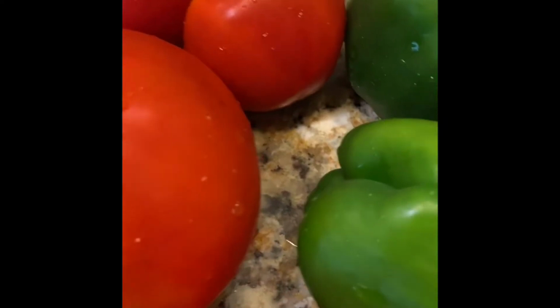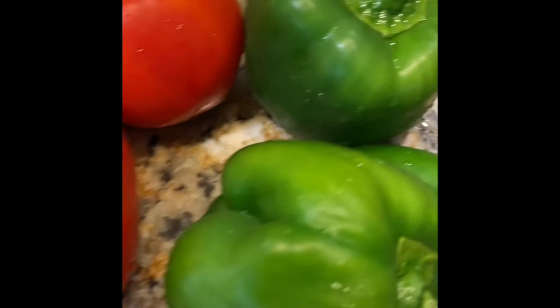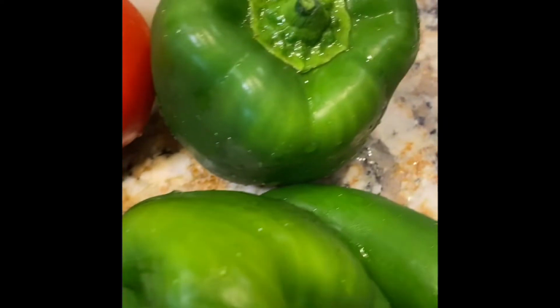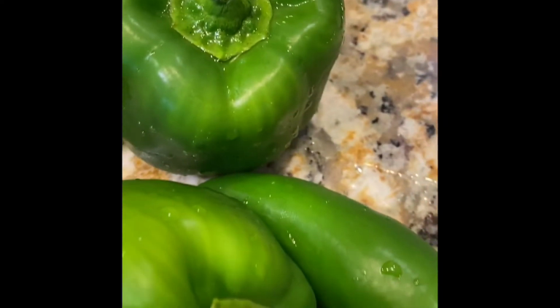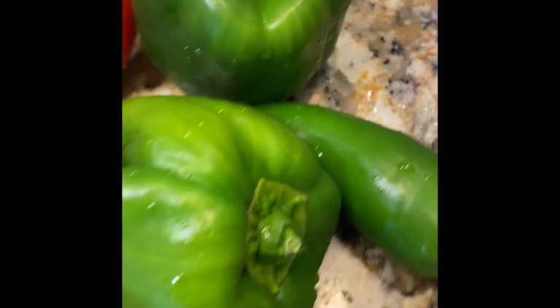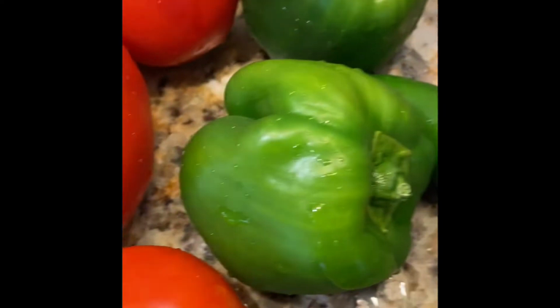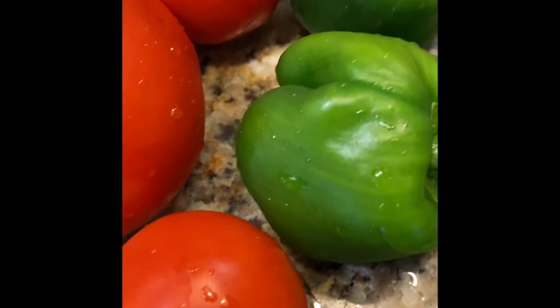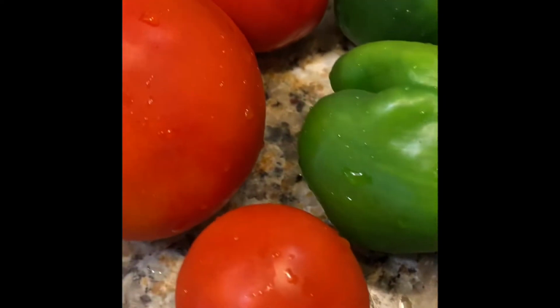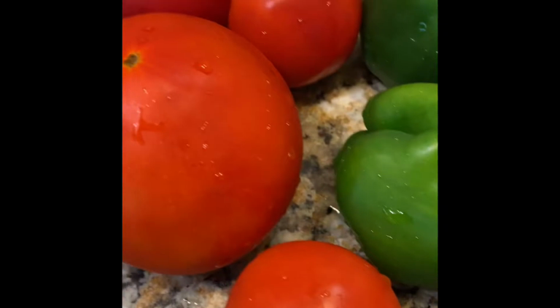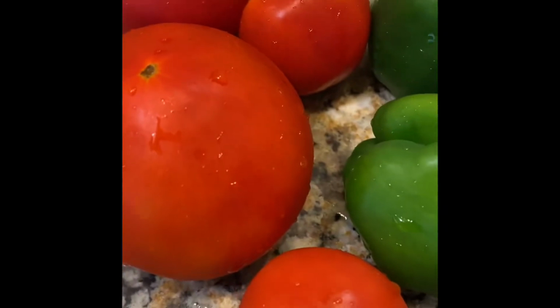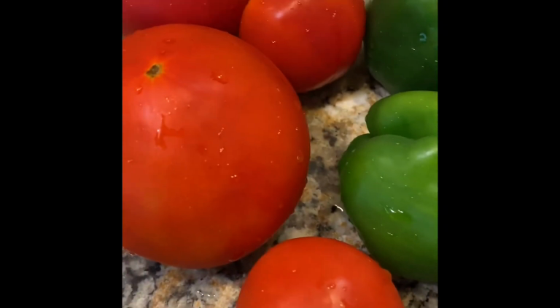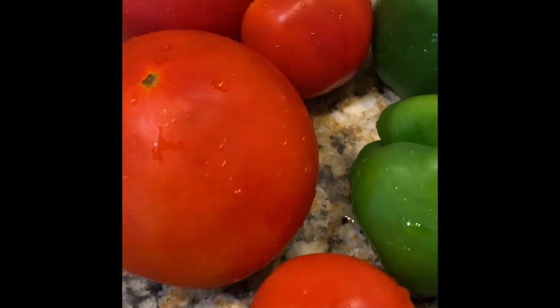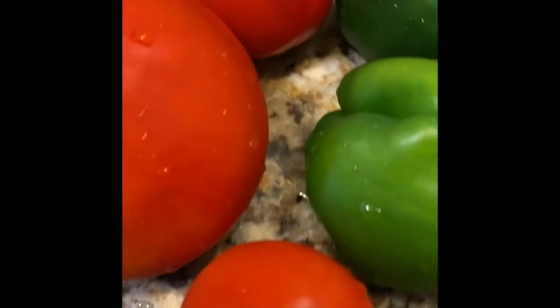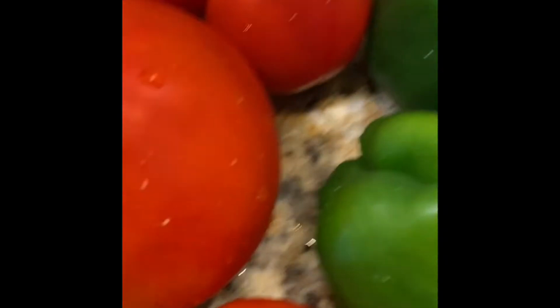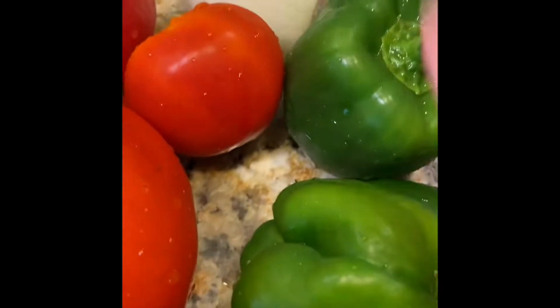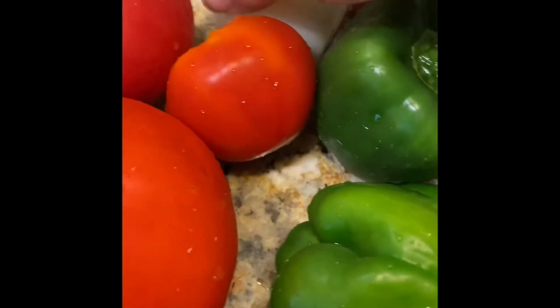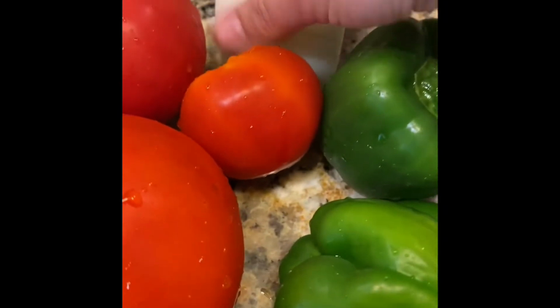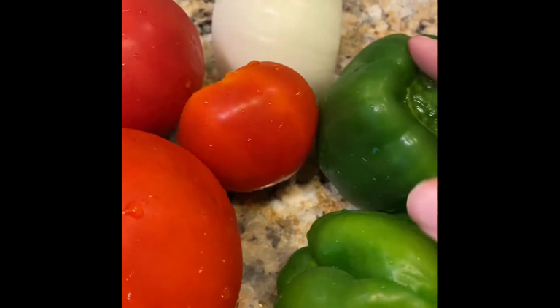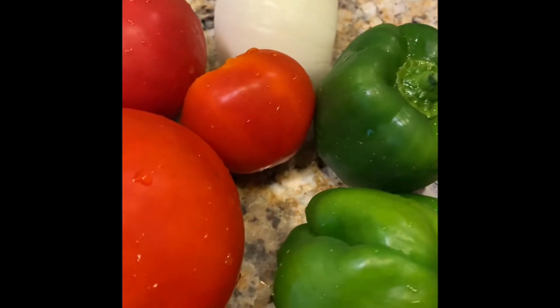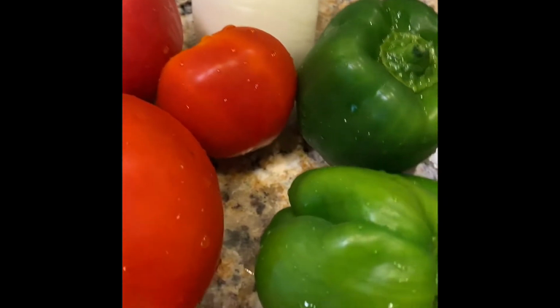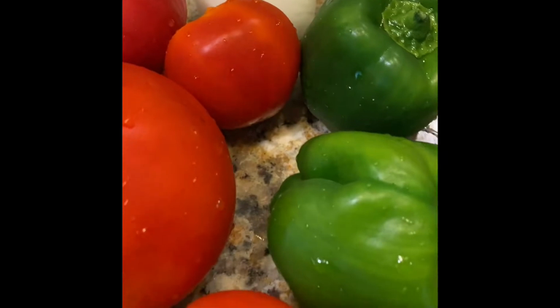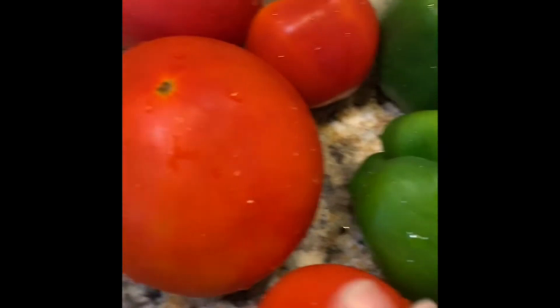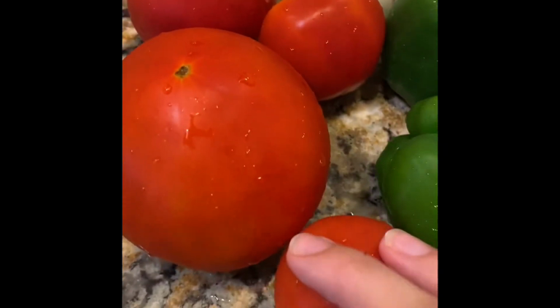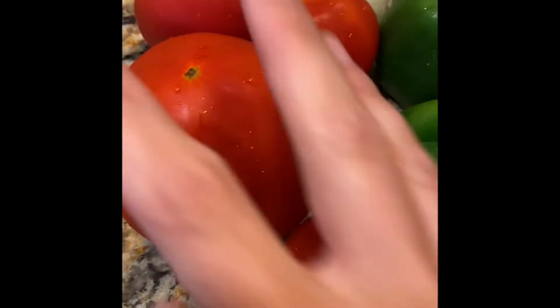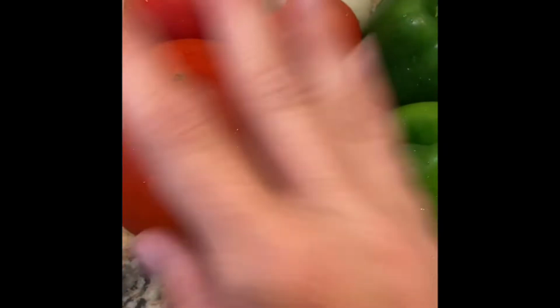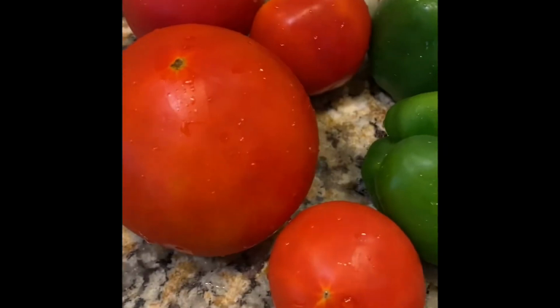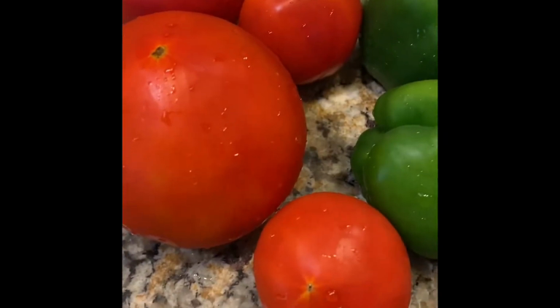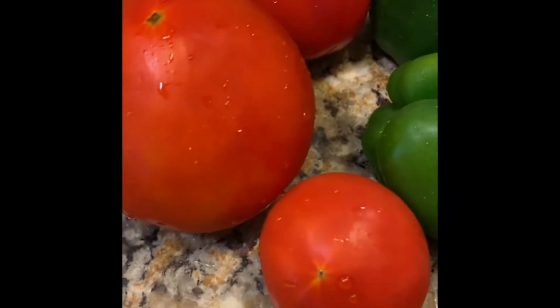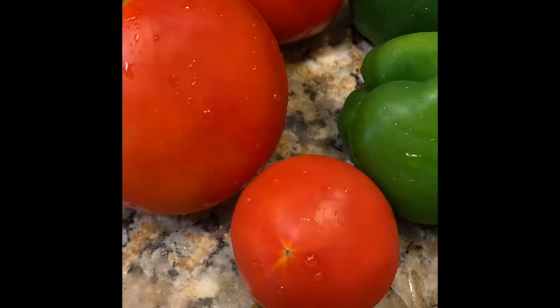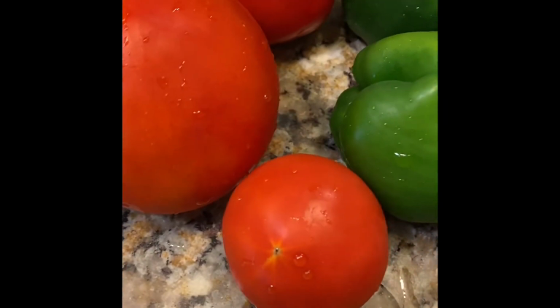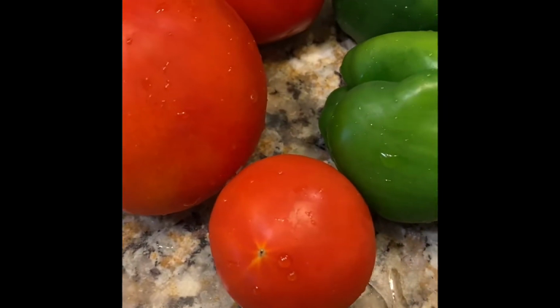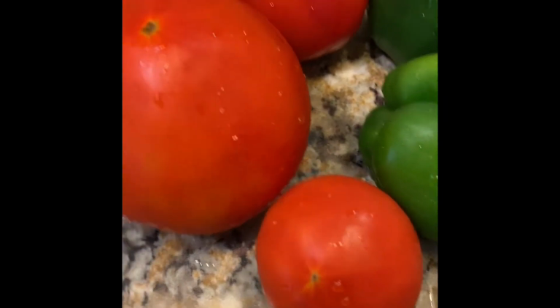Hello, I have this beautiful spread of veggies that Tony's dad sent us home with, and I'm going to roast them in the oven and add them to some brown rice because tonight is Taco Tuesday.